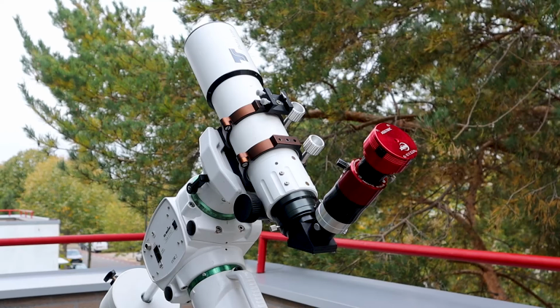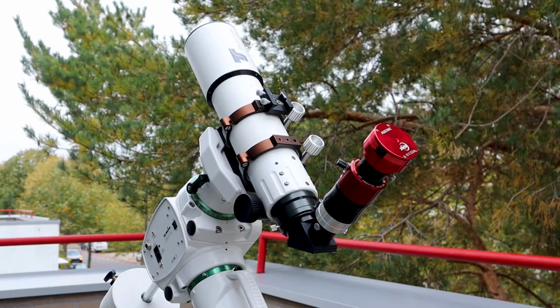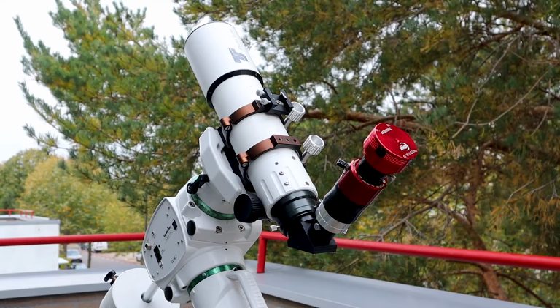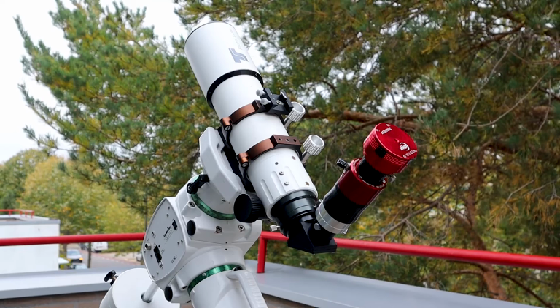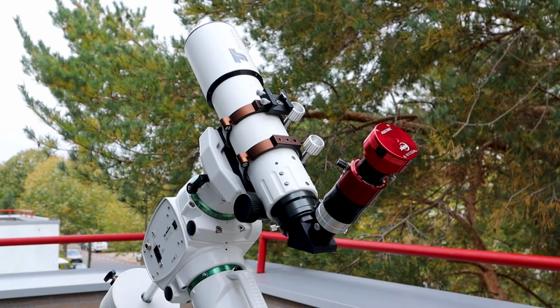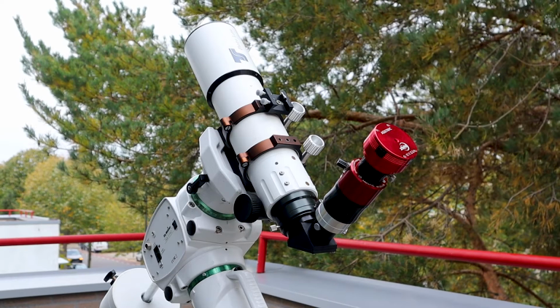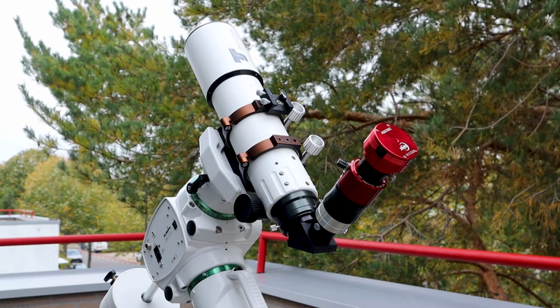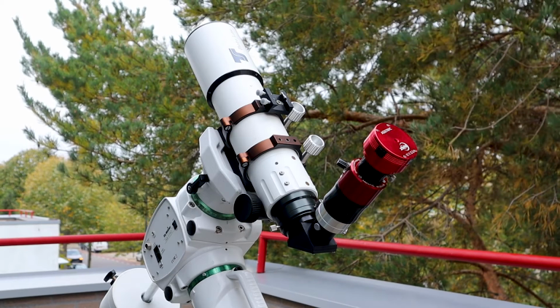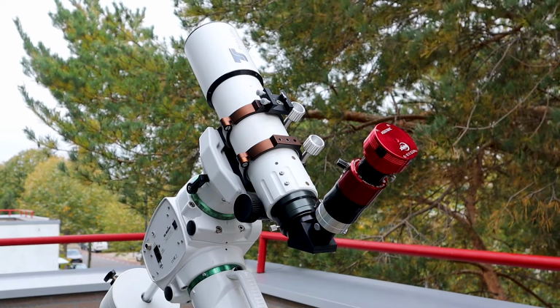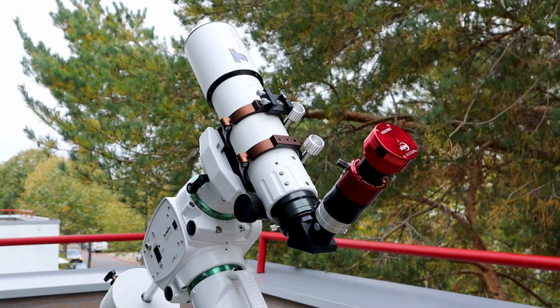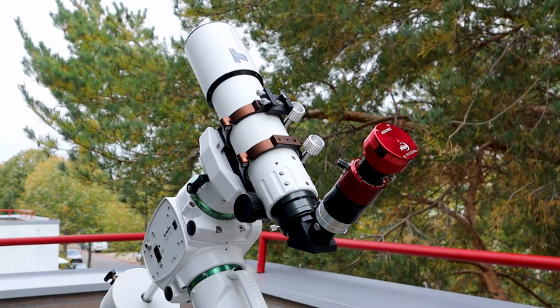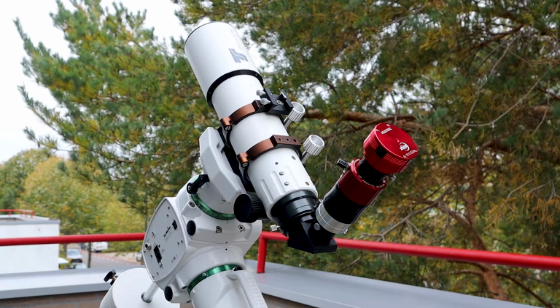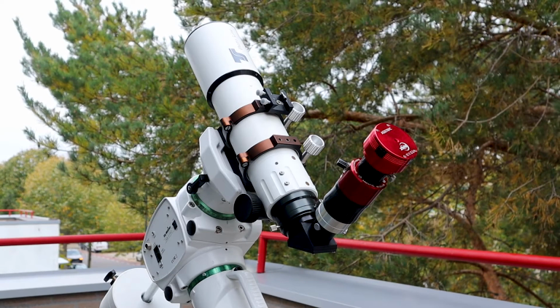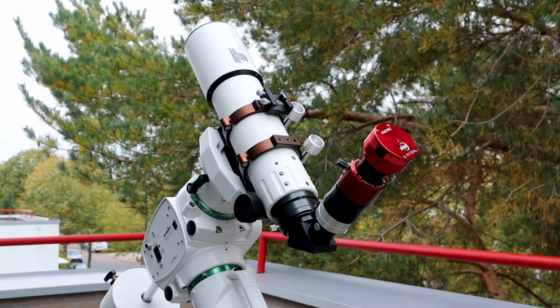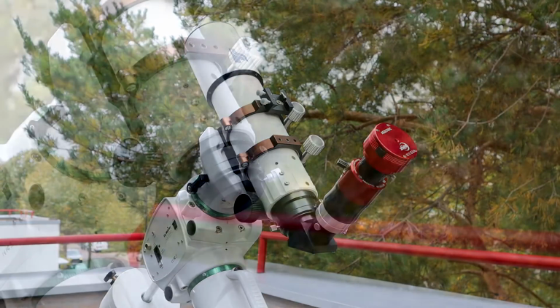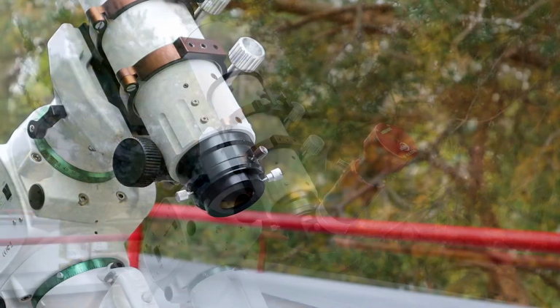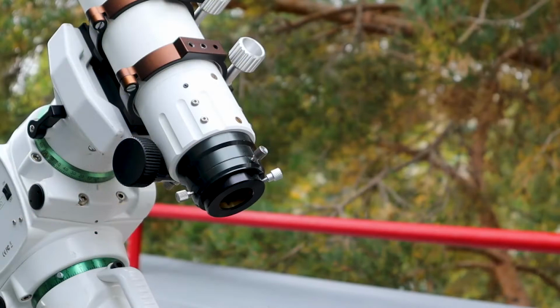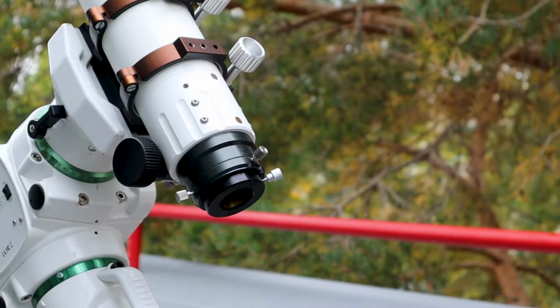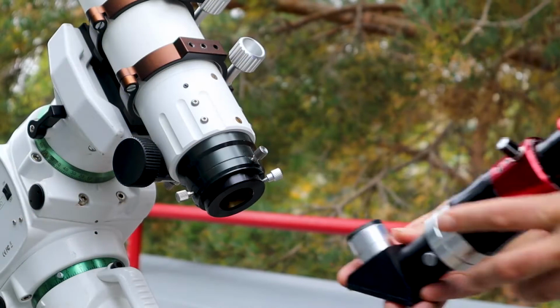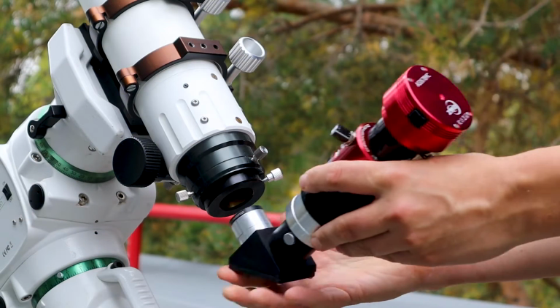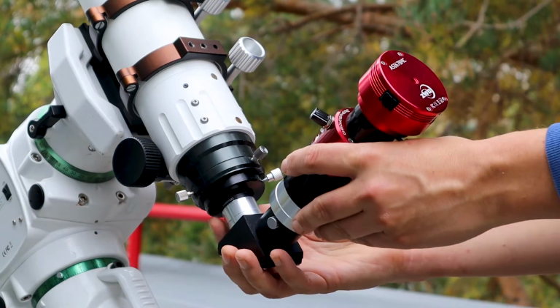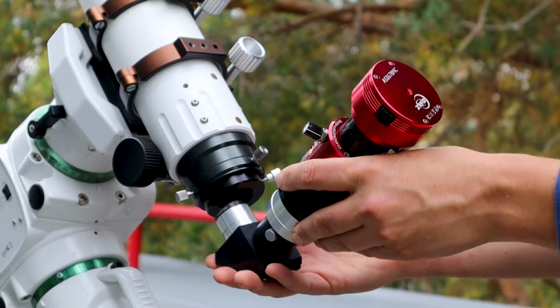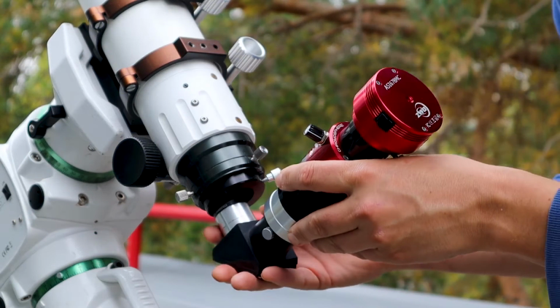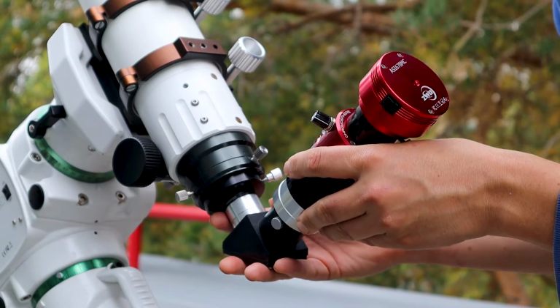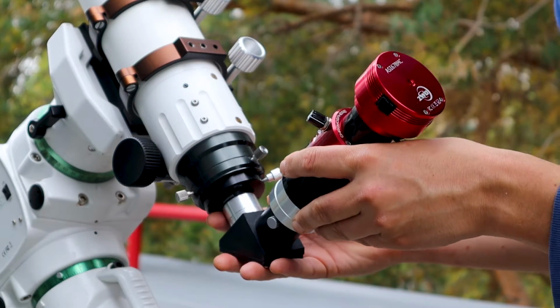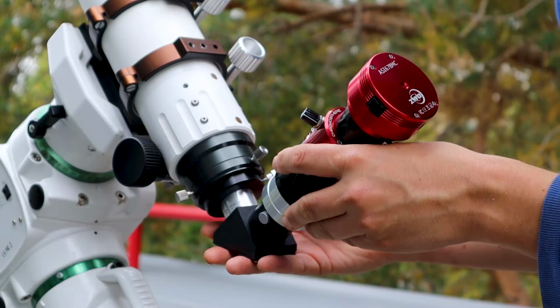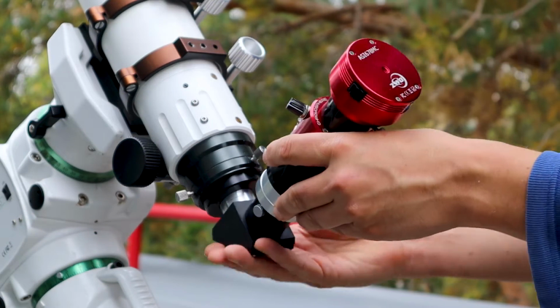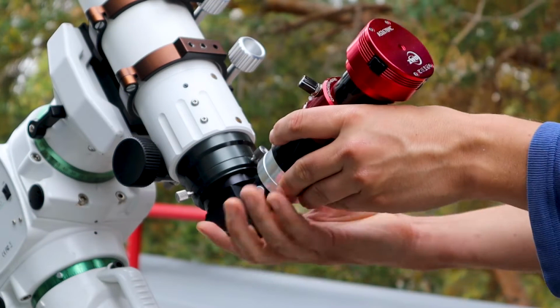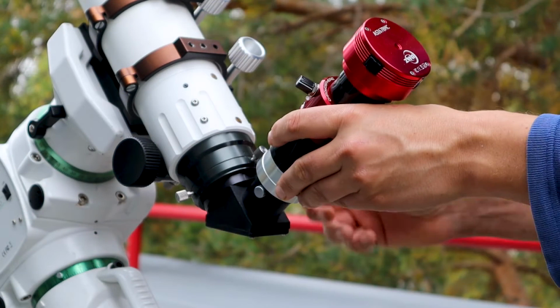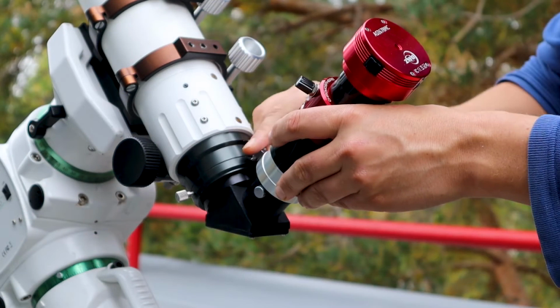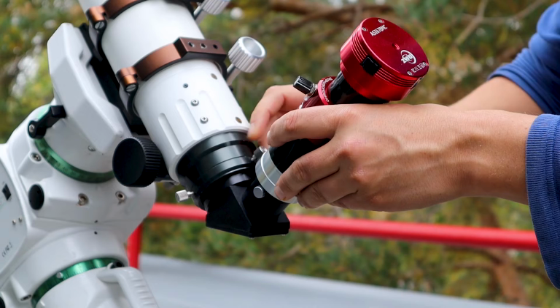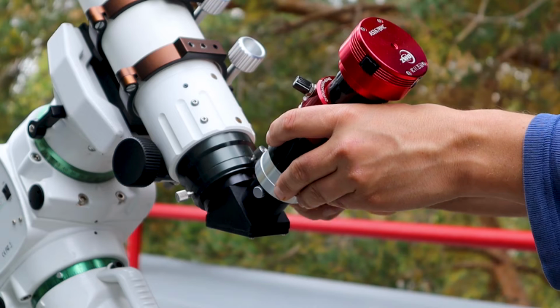Hi folks, some of you have asked me to make a short video to show you my solar setup, and in particular how I have set up my Daystar Quark Chromosphere Filter in combination with my camera and telescope.